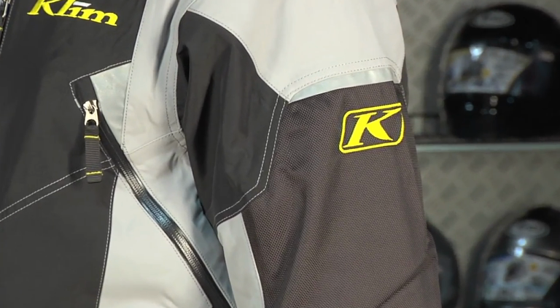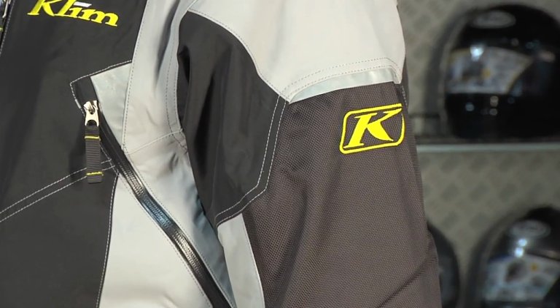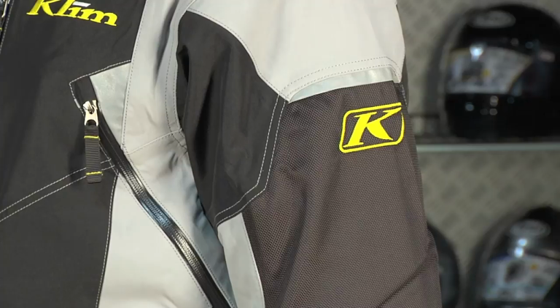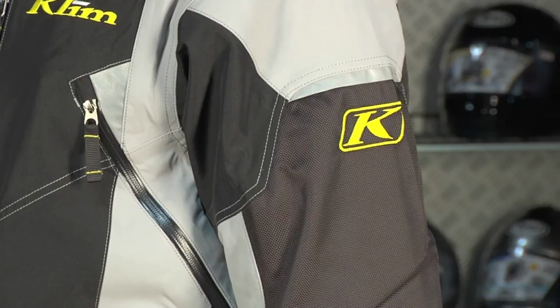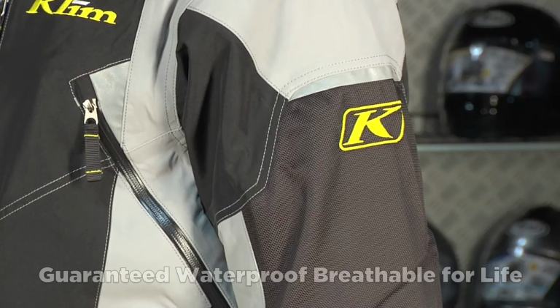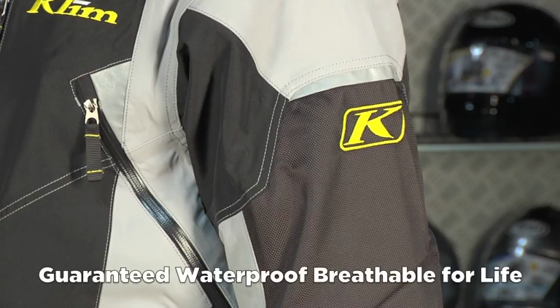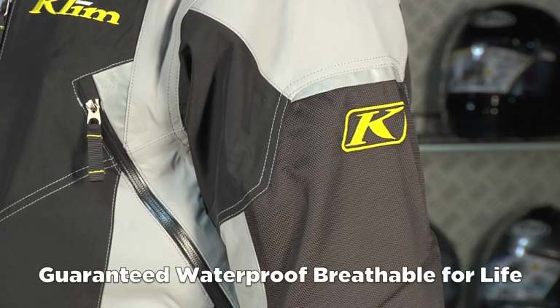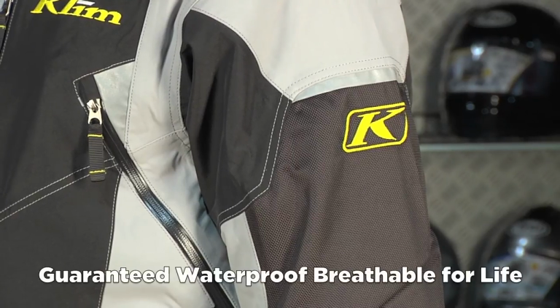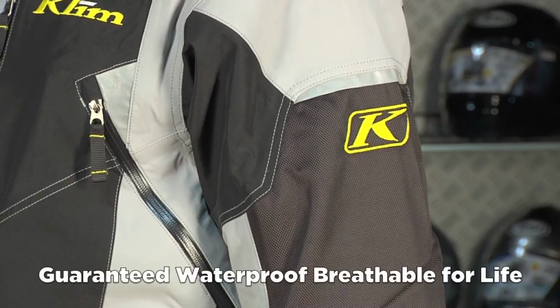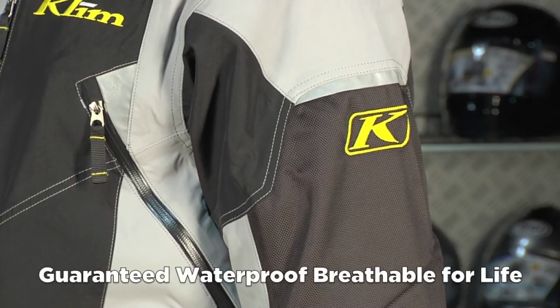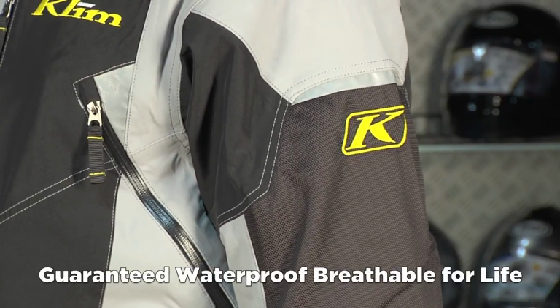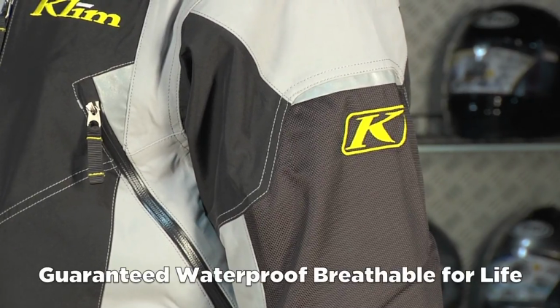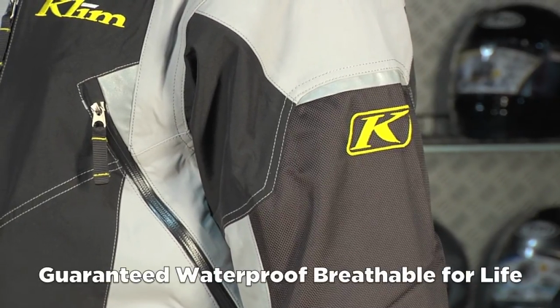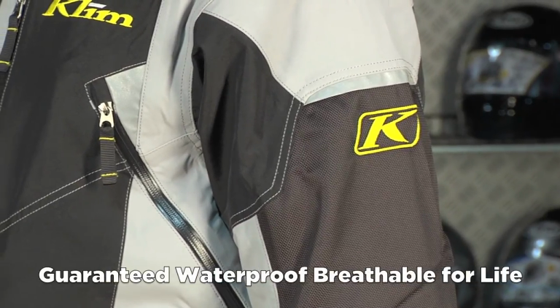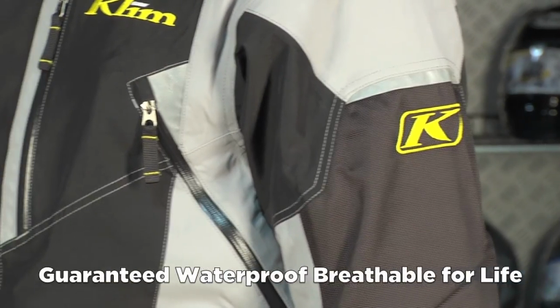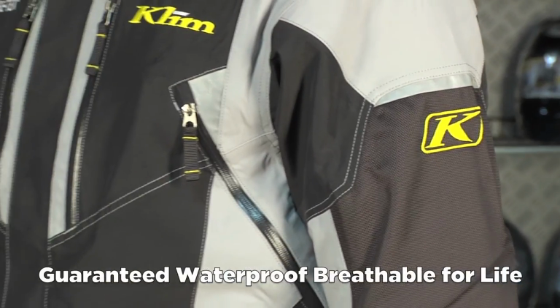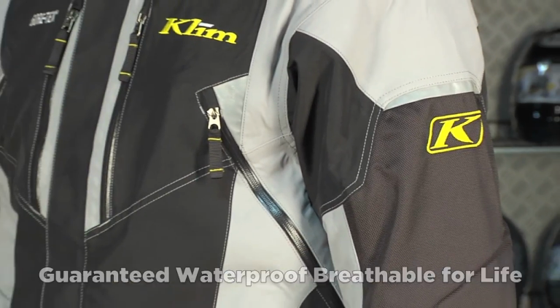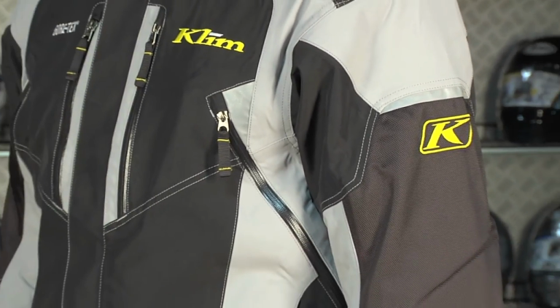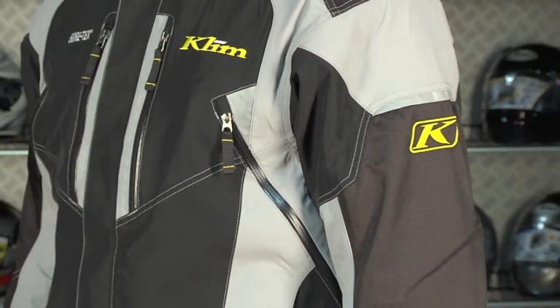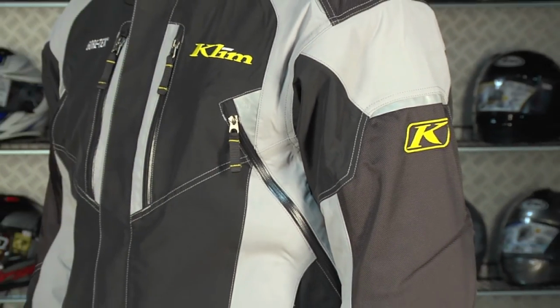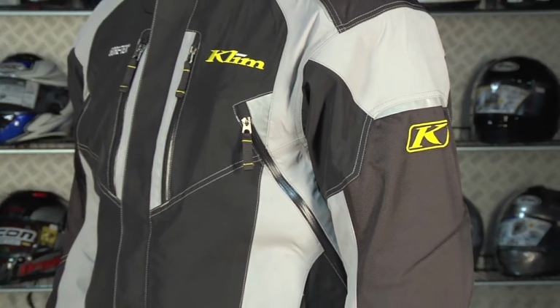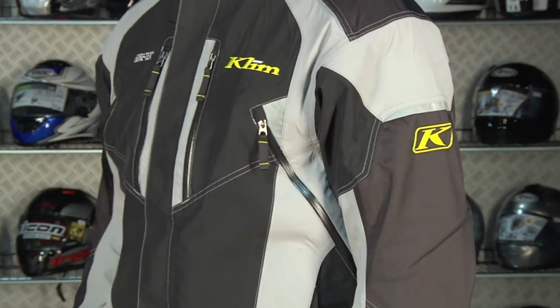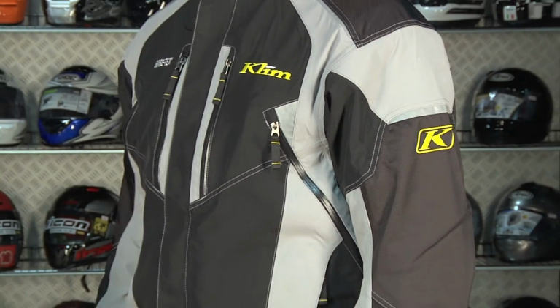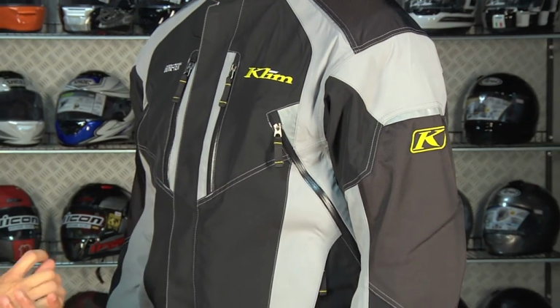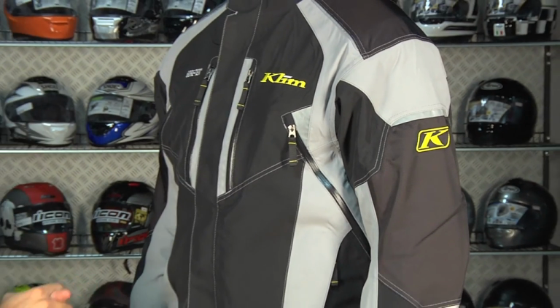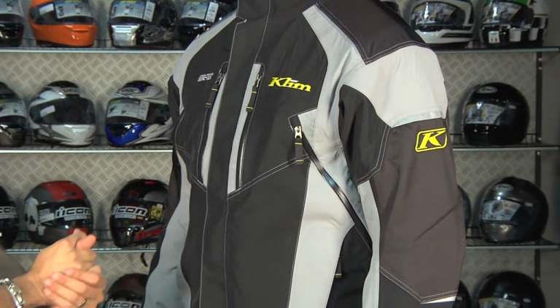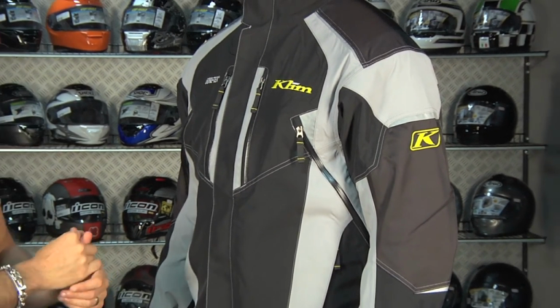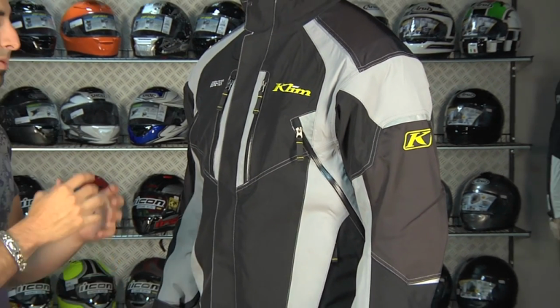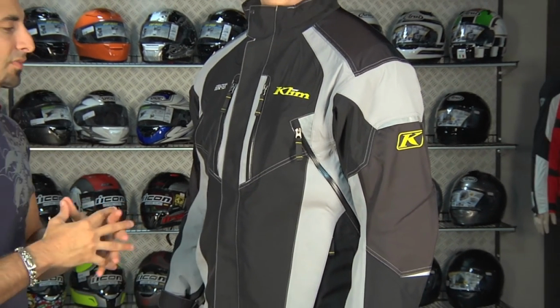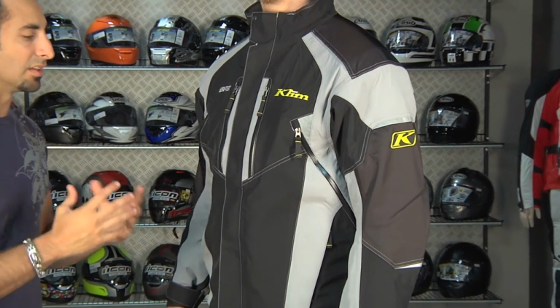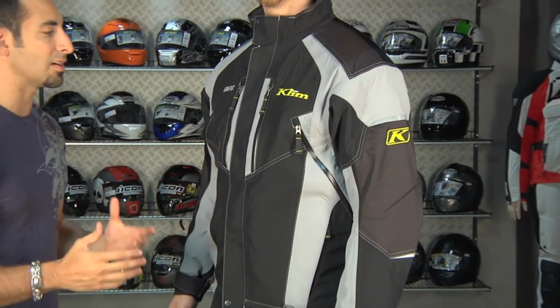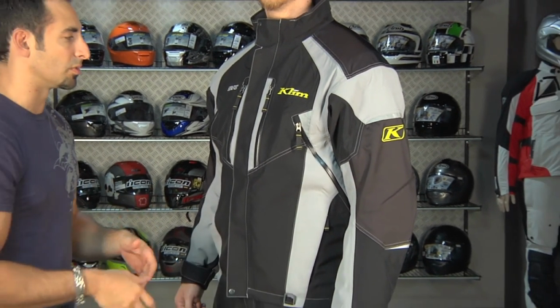Remember — windproof, waterproof — that's Gore-Tex — is going to allow you to breathe. But still, when you're getting pounded in really cold temperature ranges, that wind is just going to make it feel a lot colder.